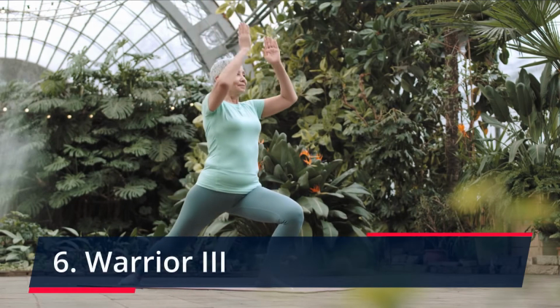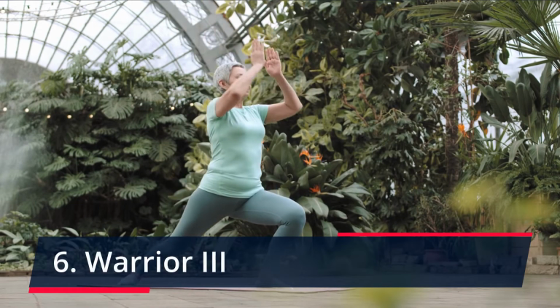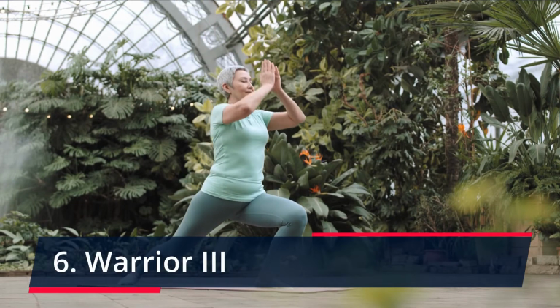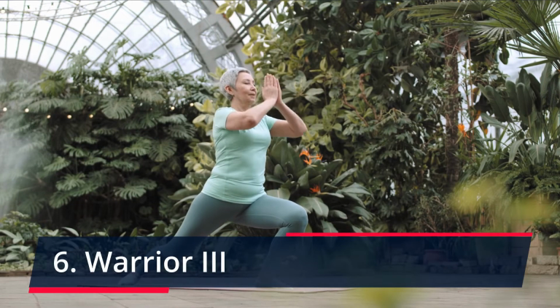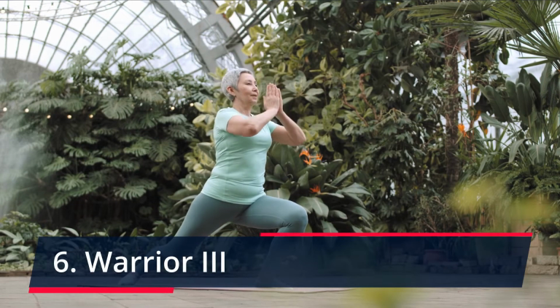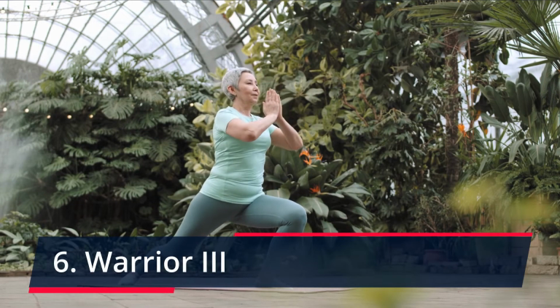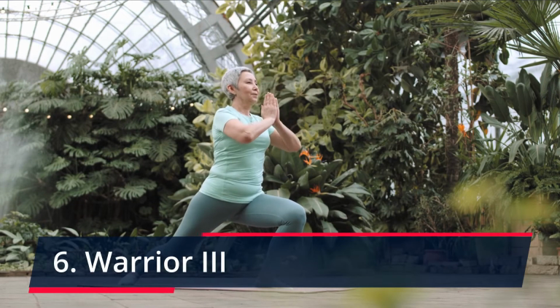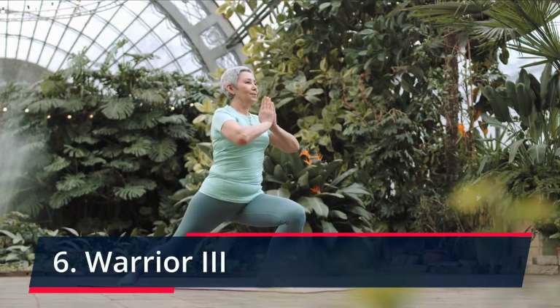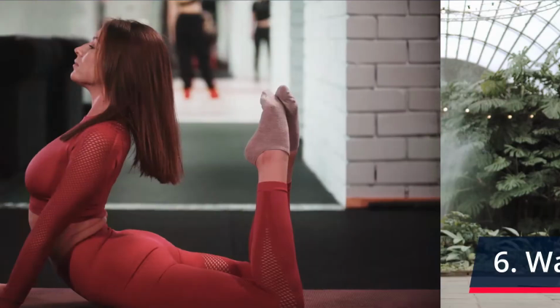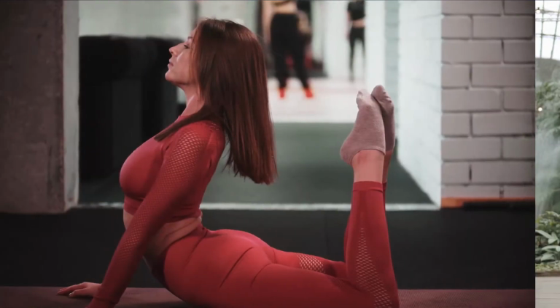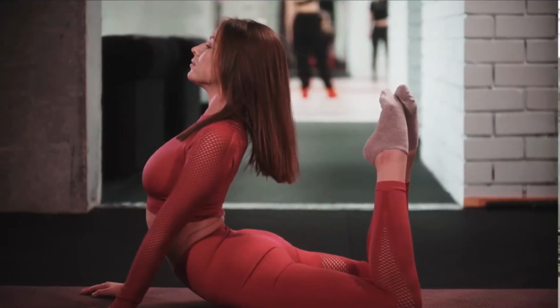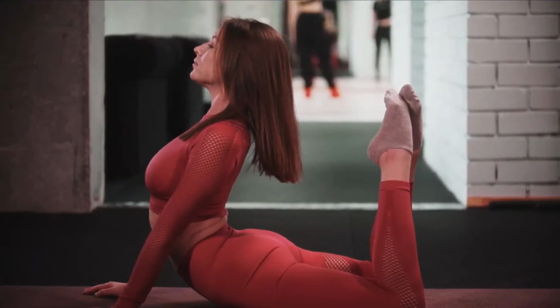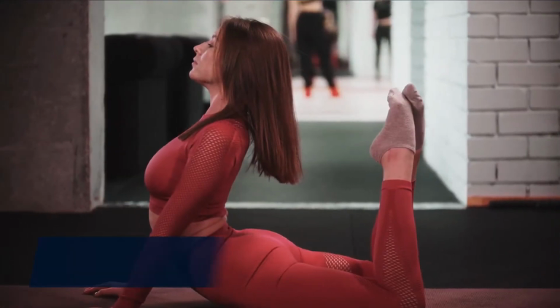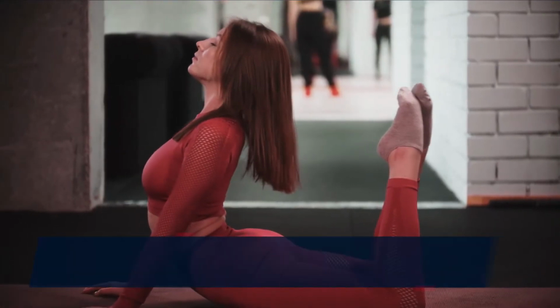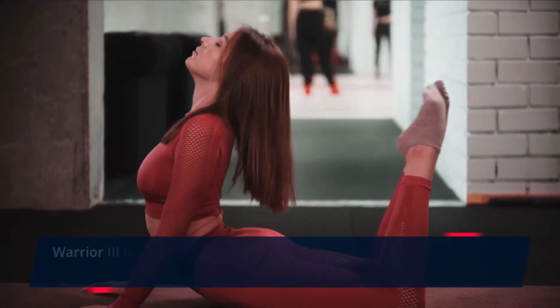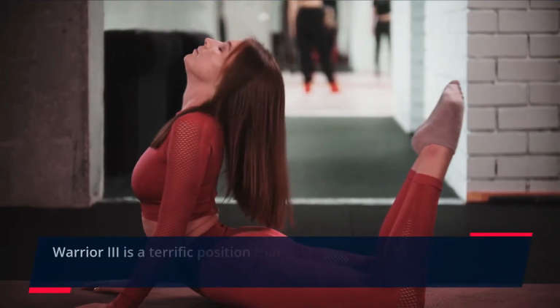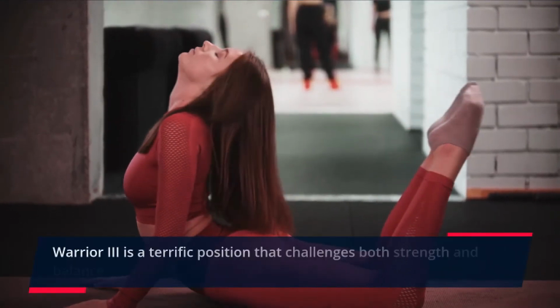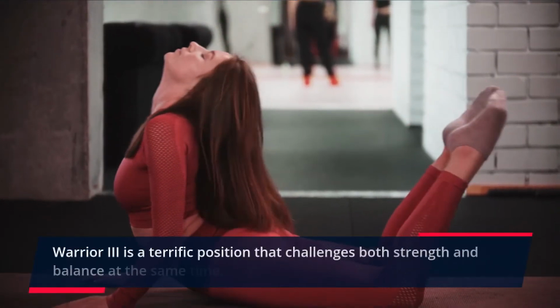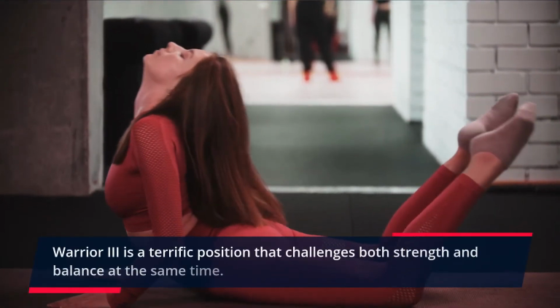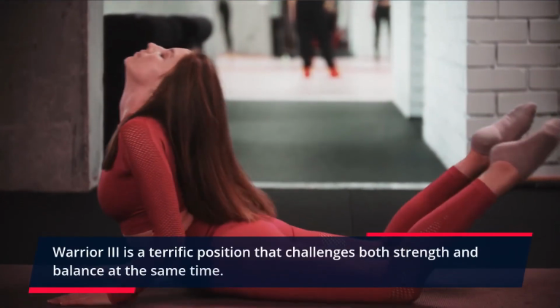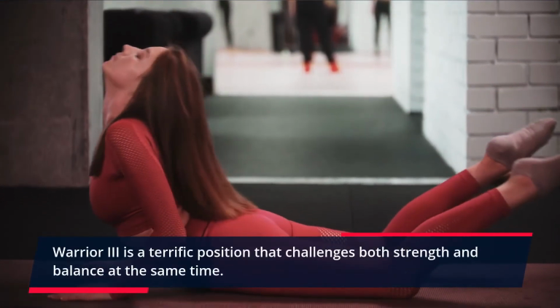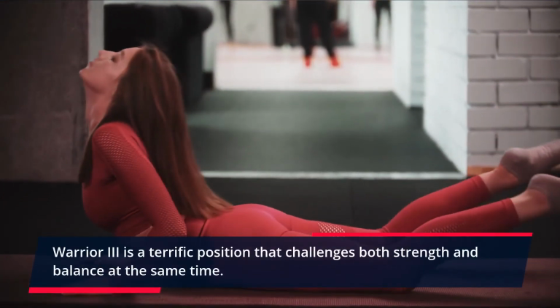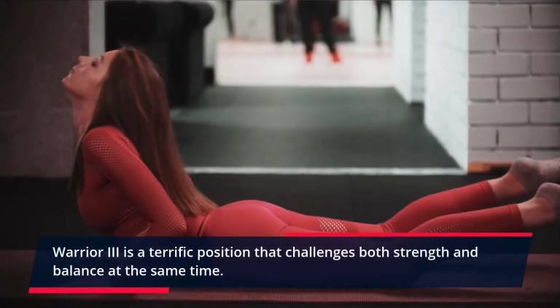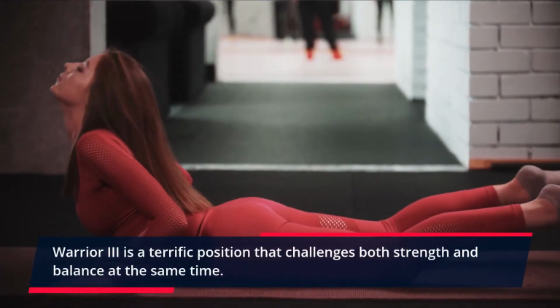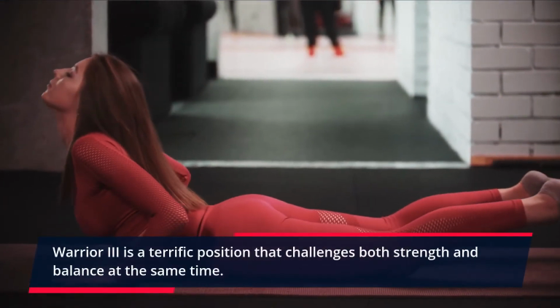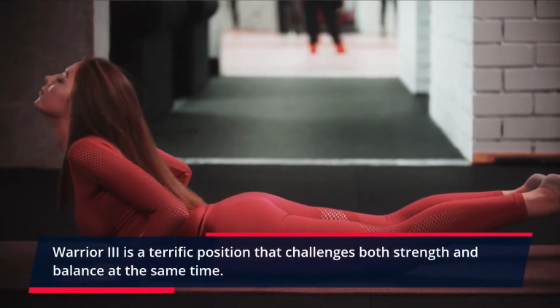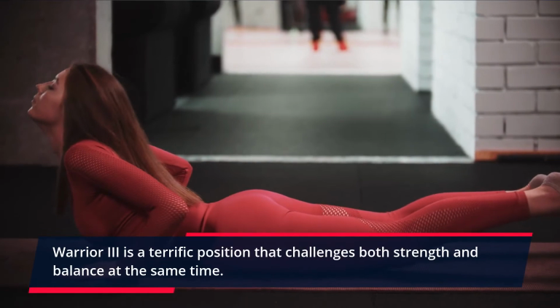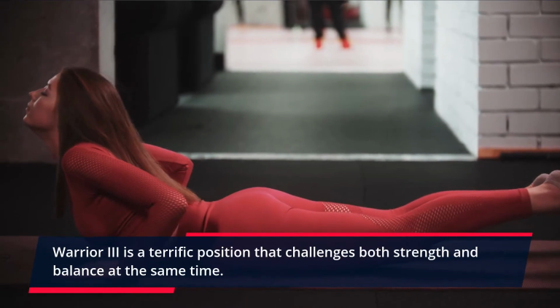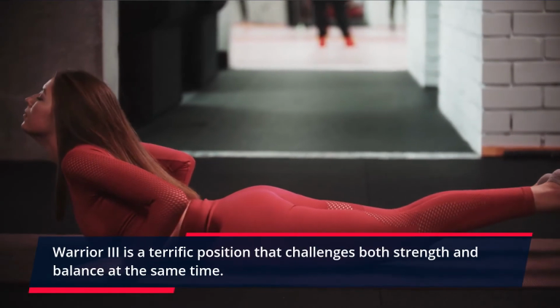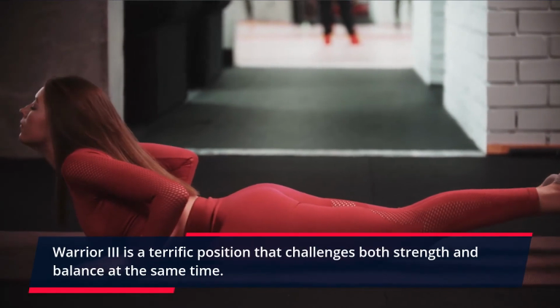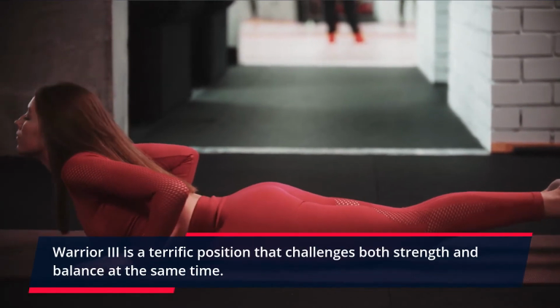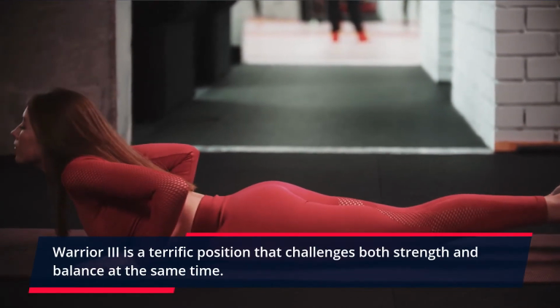Warrior 3. Warrior 3 is a terrific position that challenges both strength and balance at the same time.